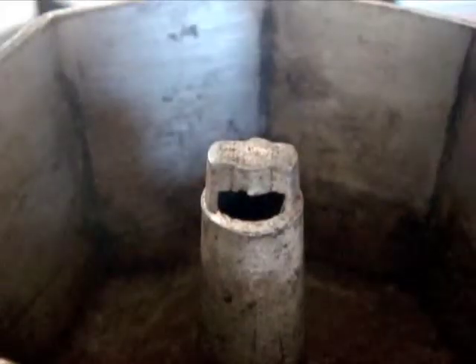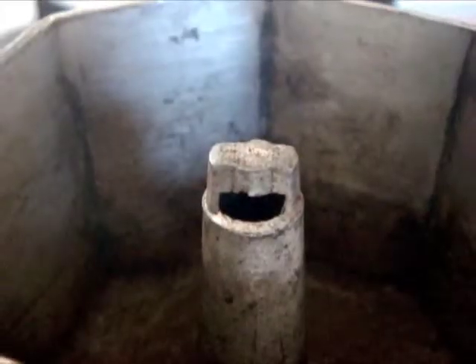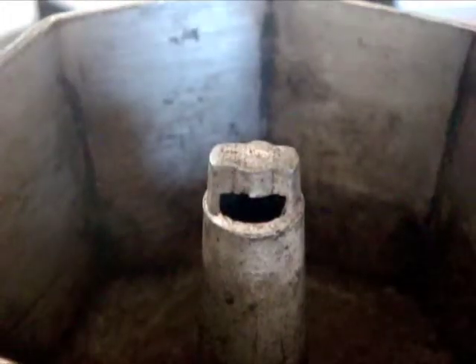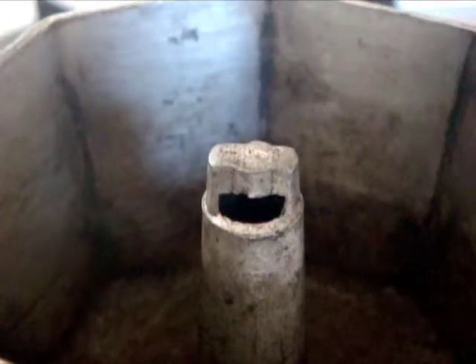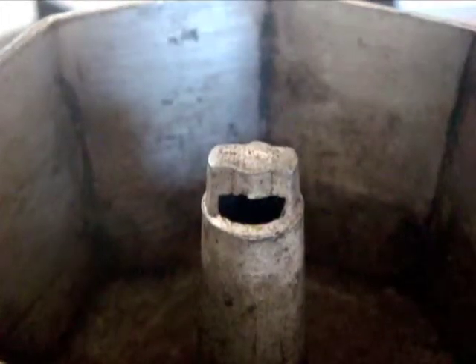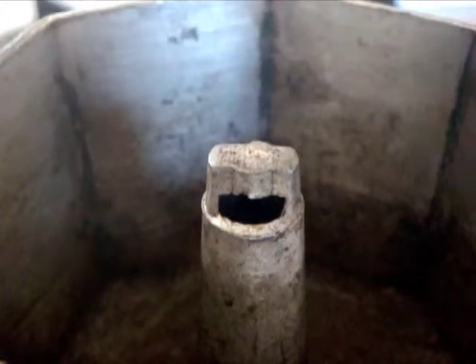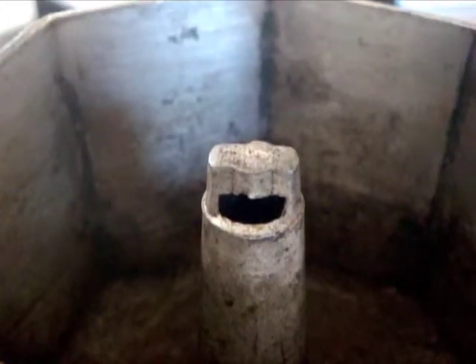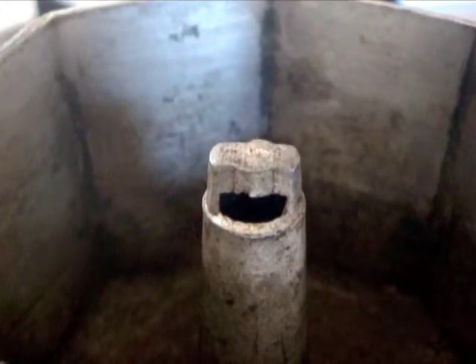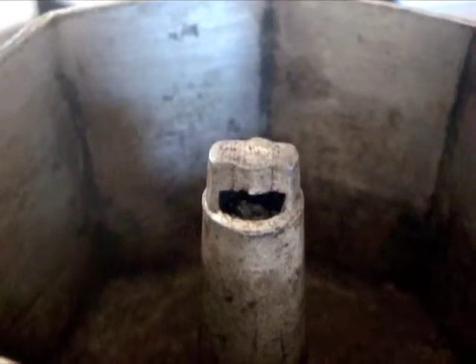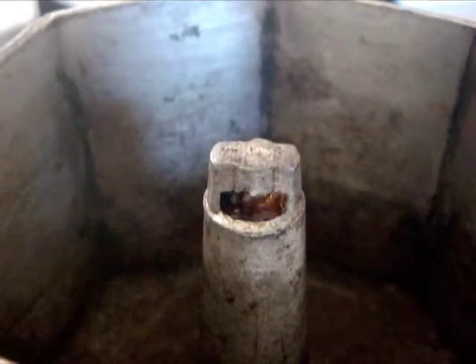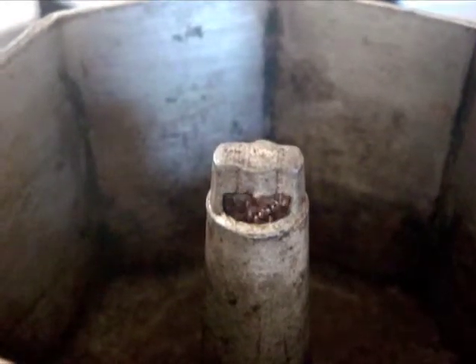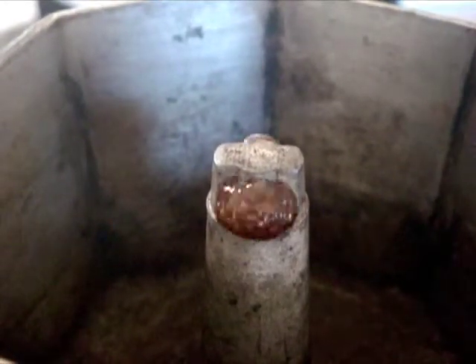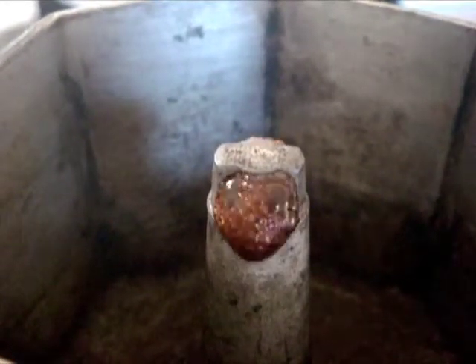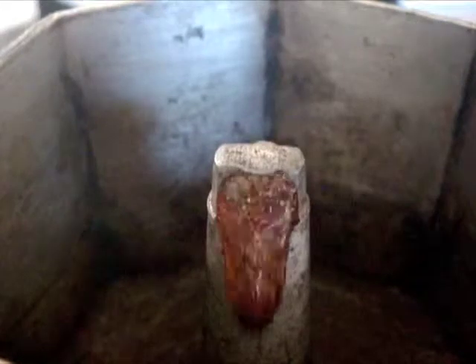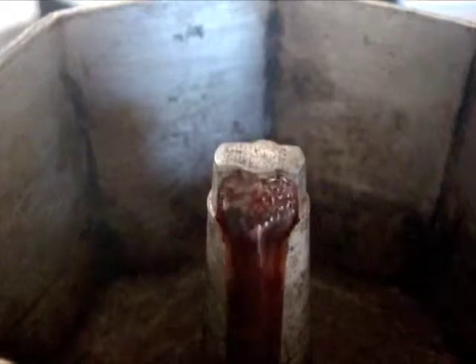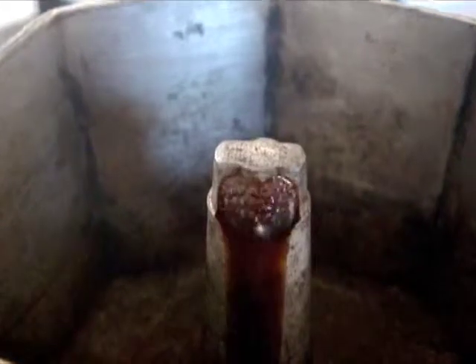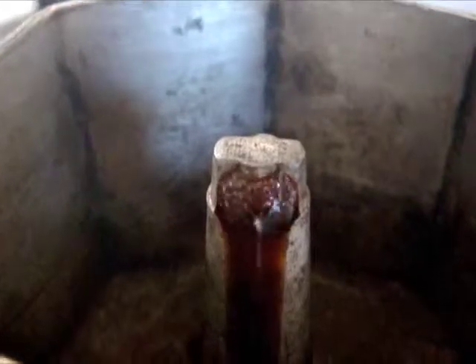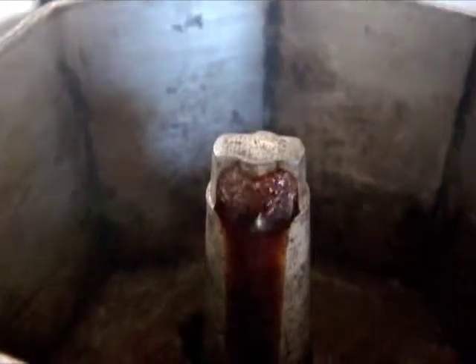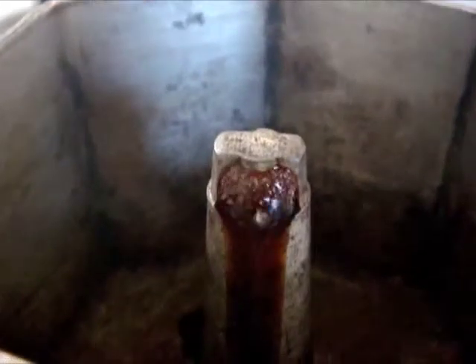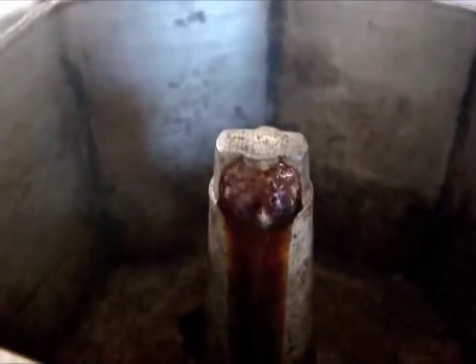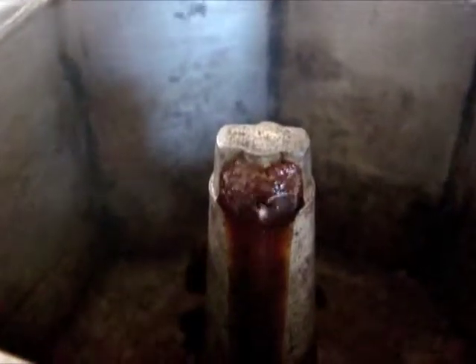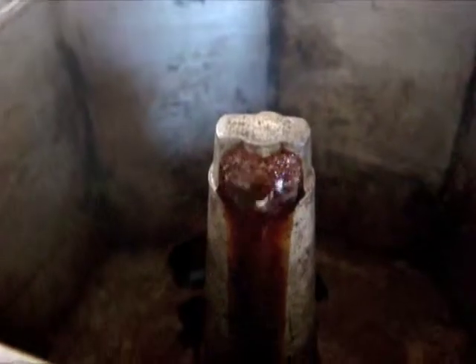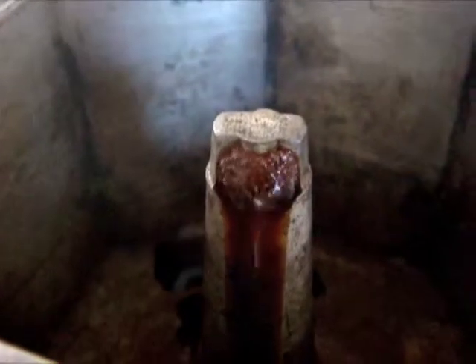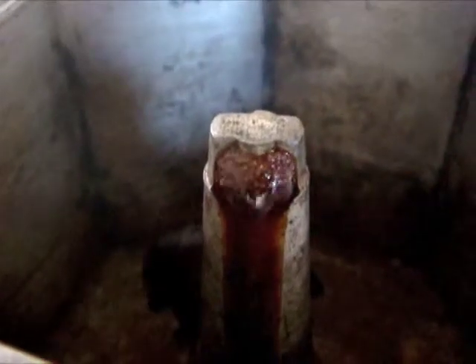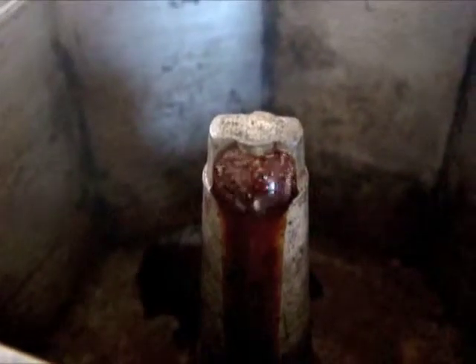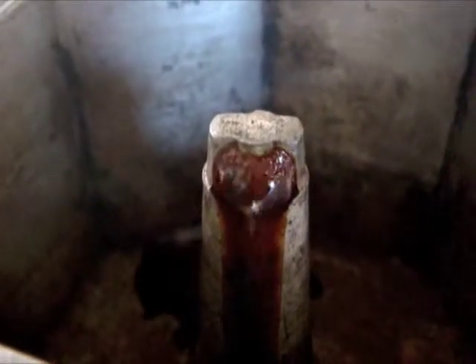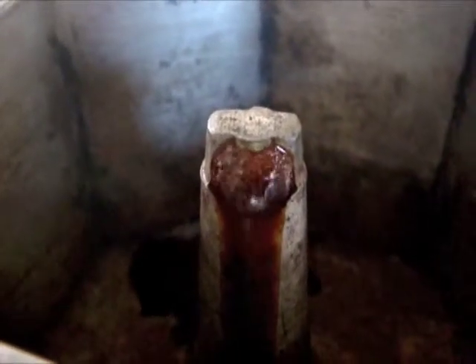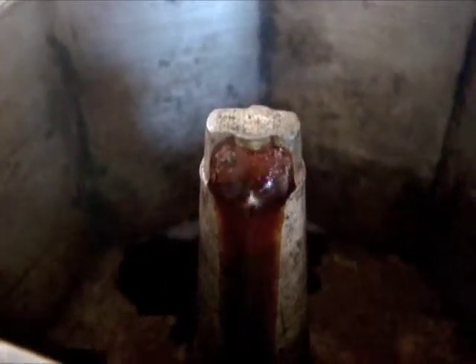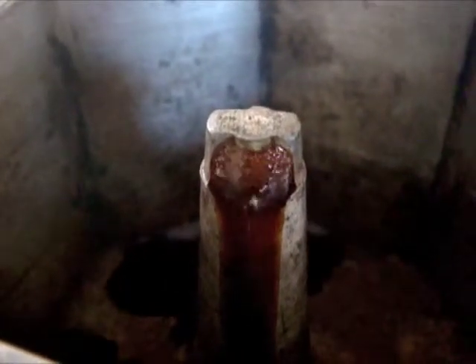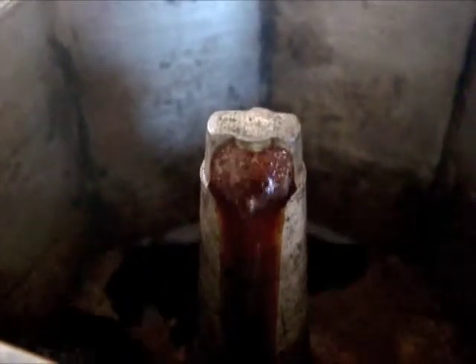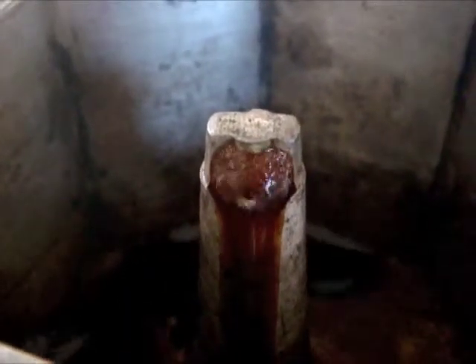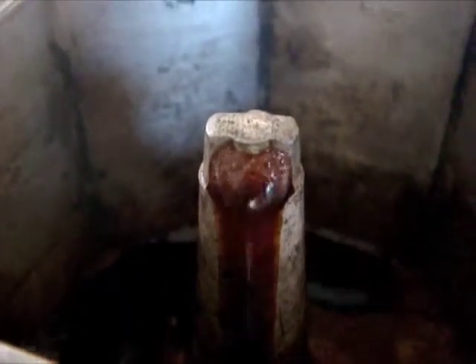So this is the exciting part of the coffee making — it's a lot of fun to watch. I think you're supposed to keep the lid down, but I can't help myself.